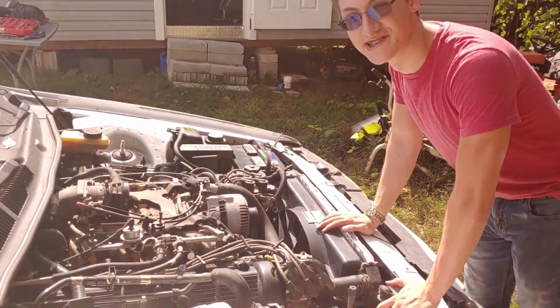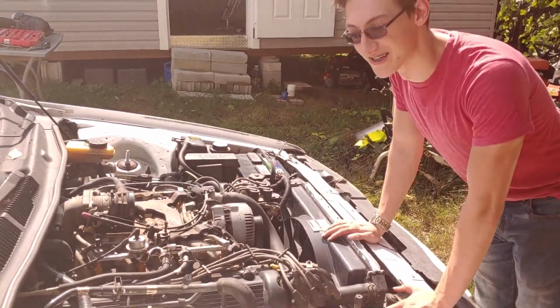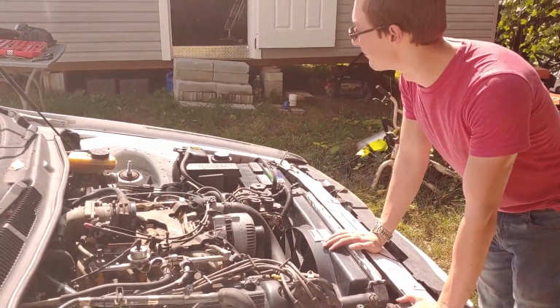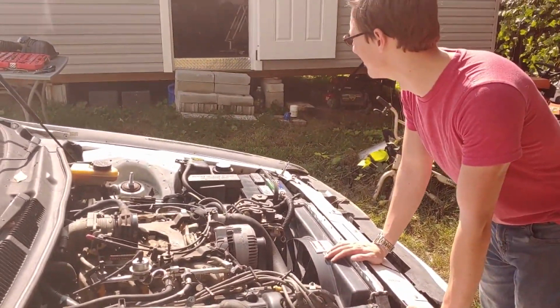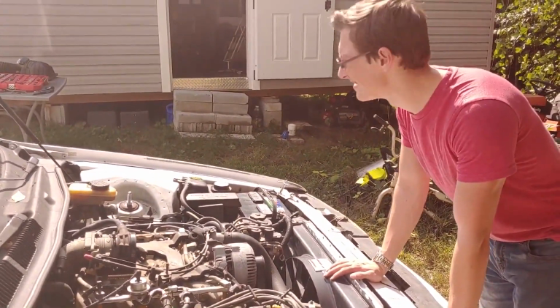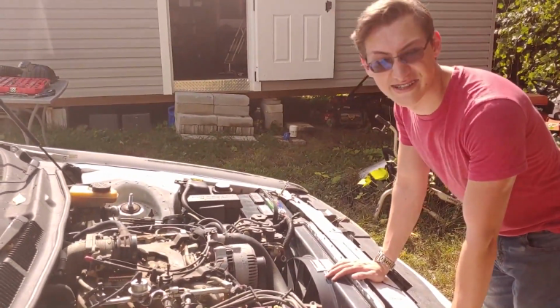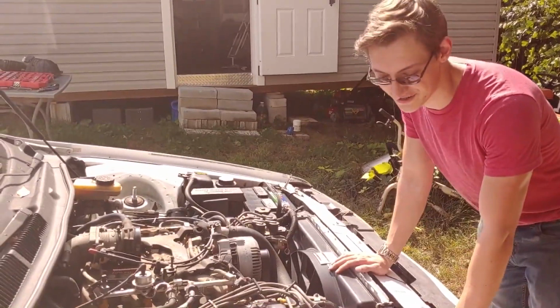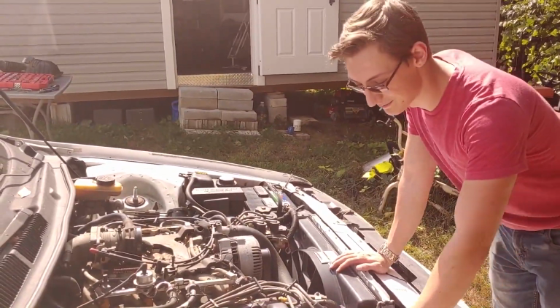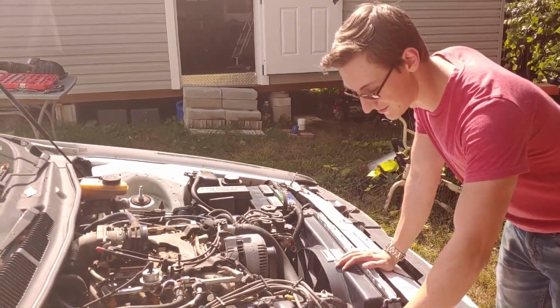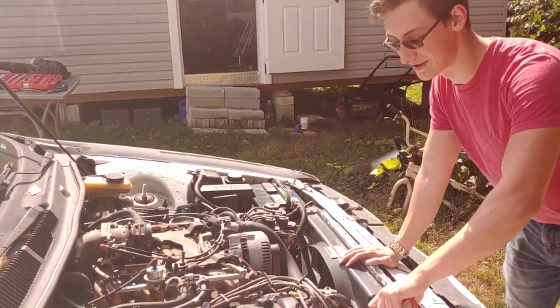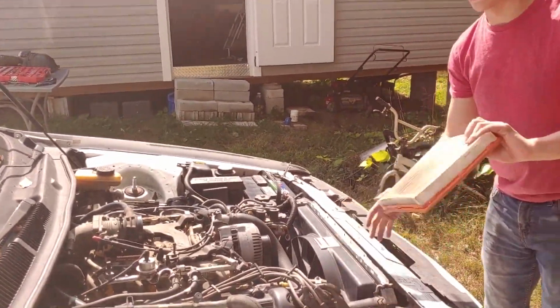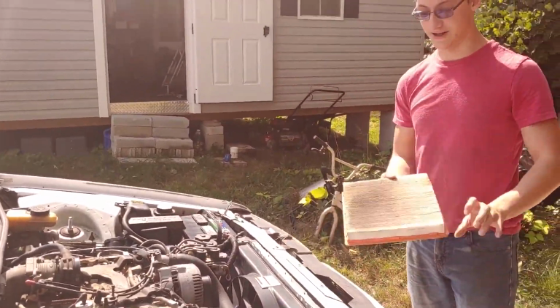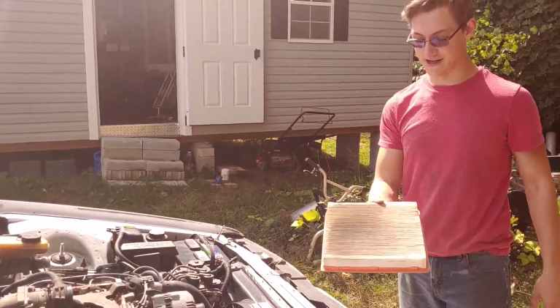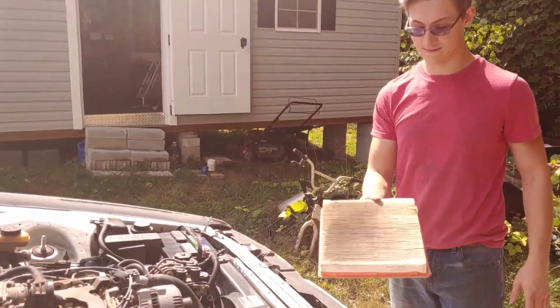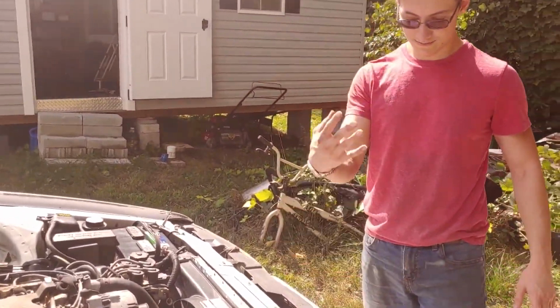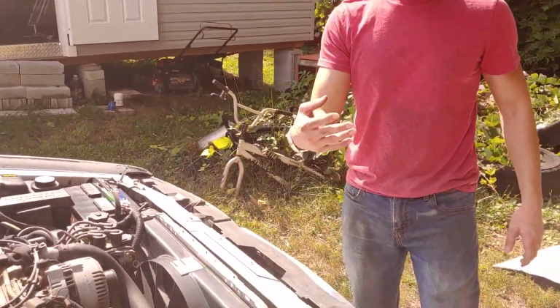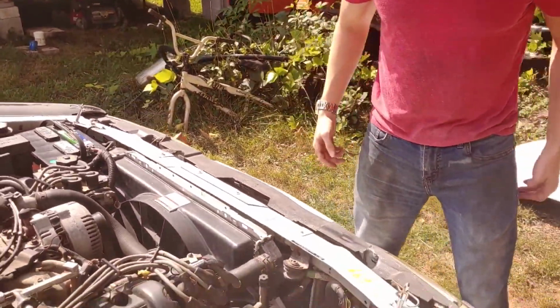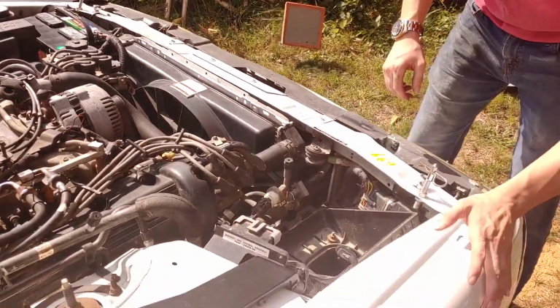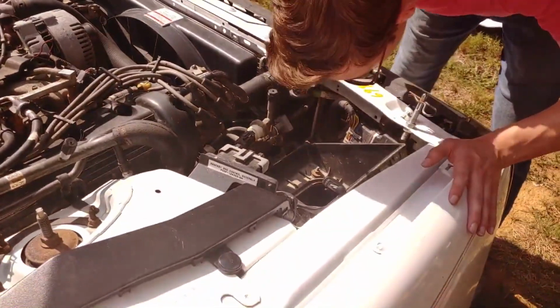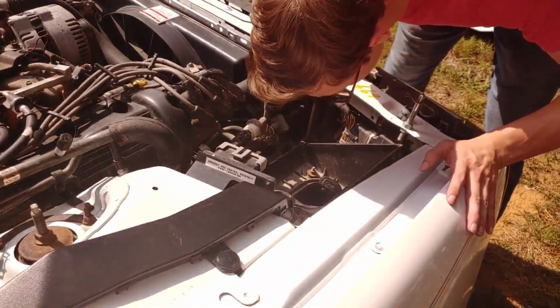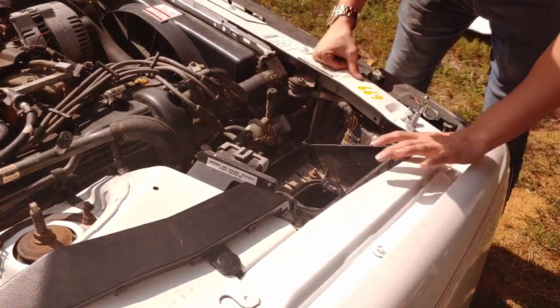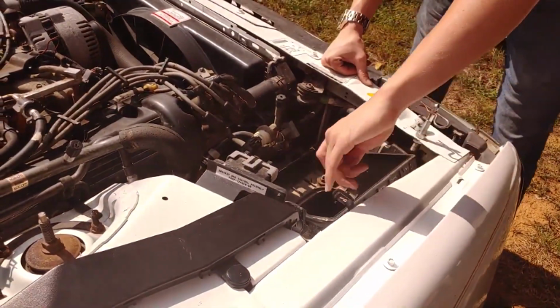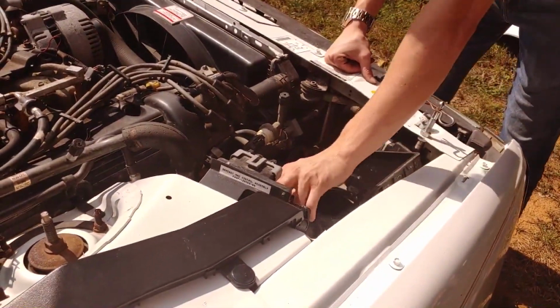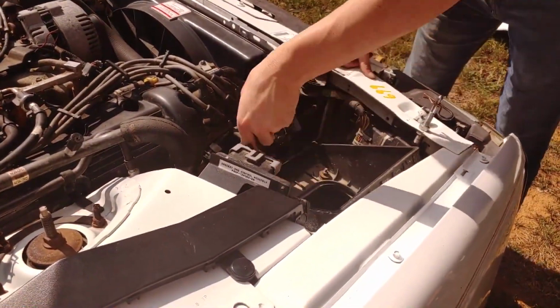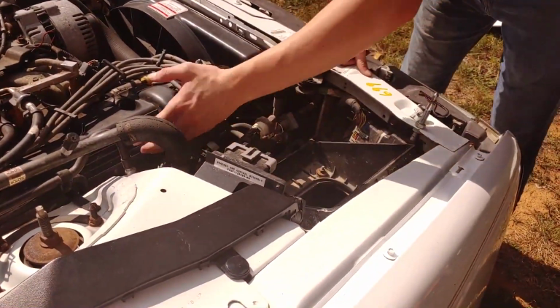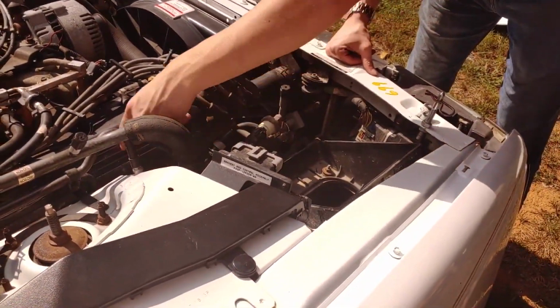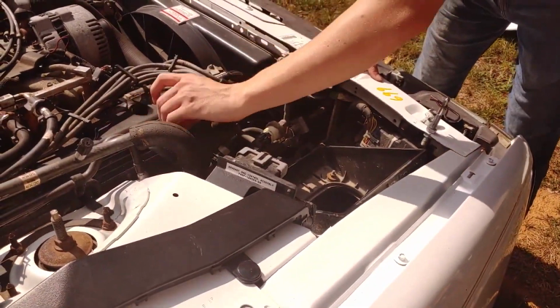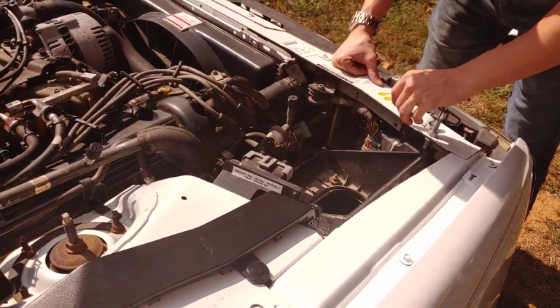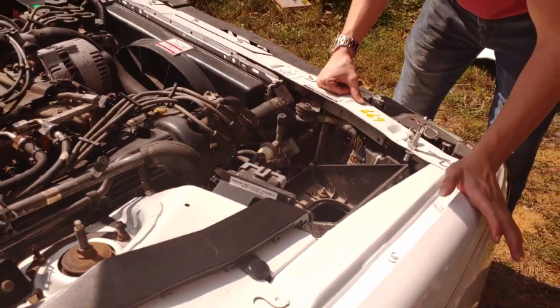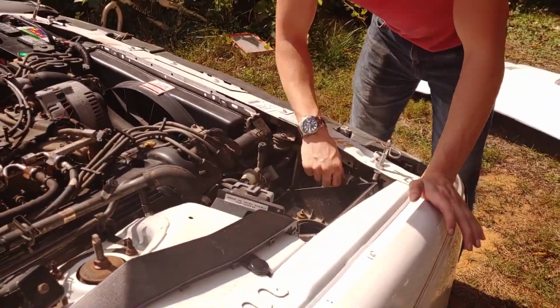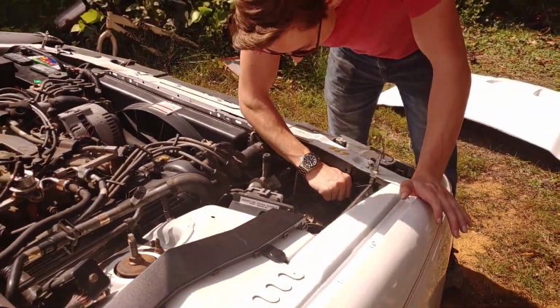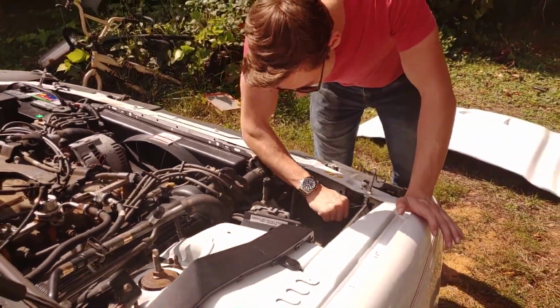Five minutes in and we've already cleared up this engine bay a lot by getting rid of the violin case and the stock airbox. We're going to take the rest of the stock airbox out right now. We've got a pile of stuff to deal with — some sensors we'll put to the side.